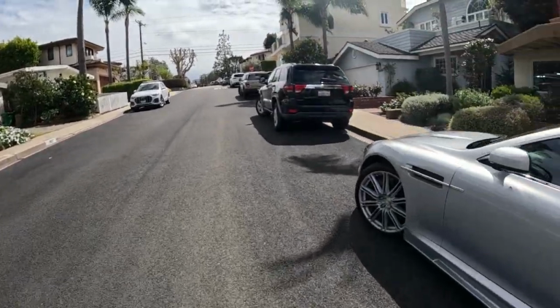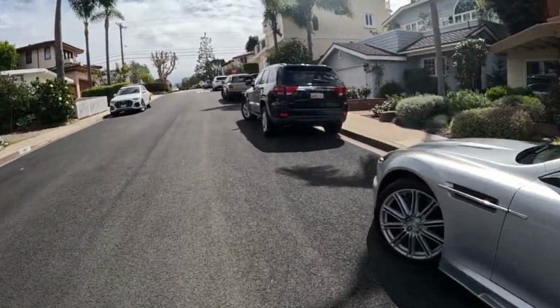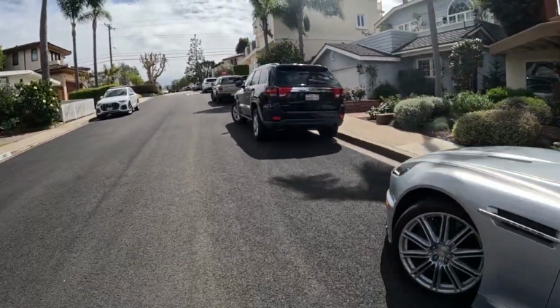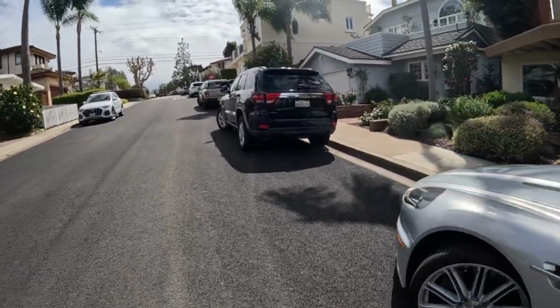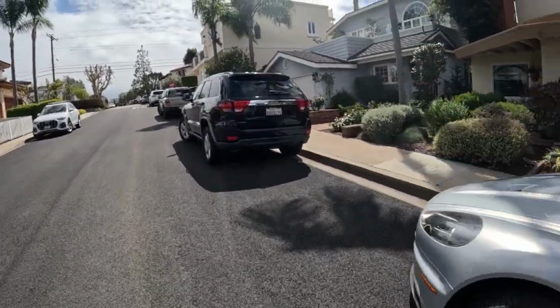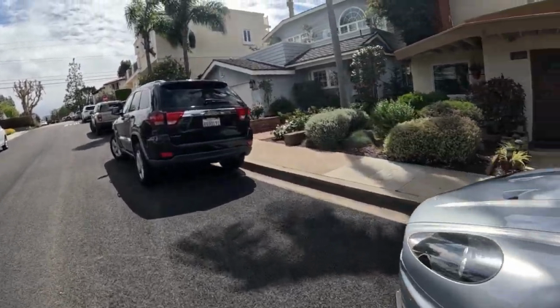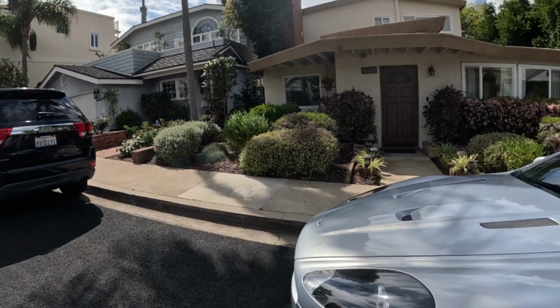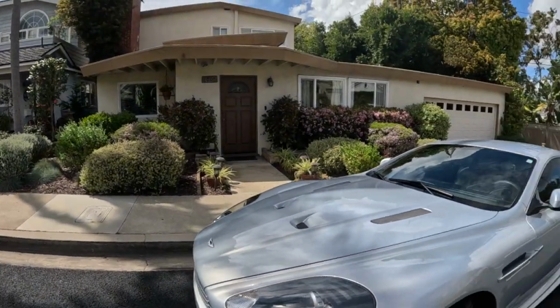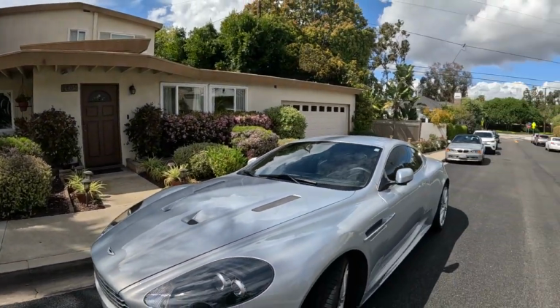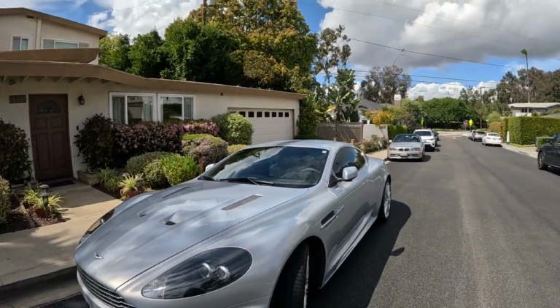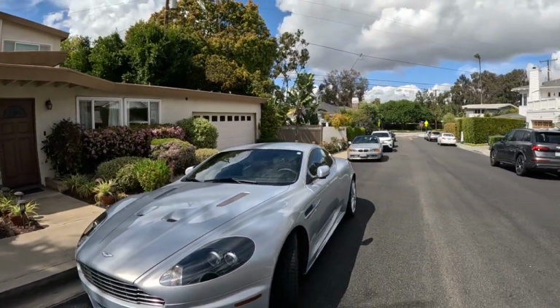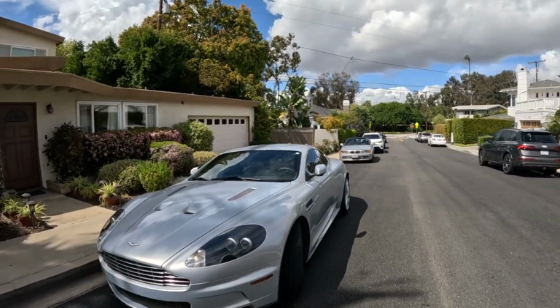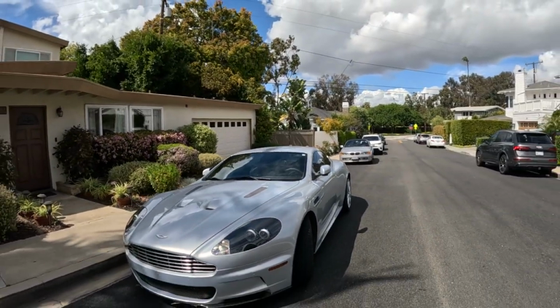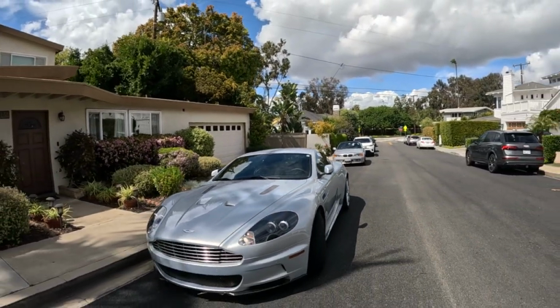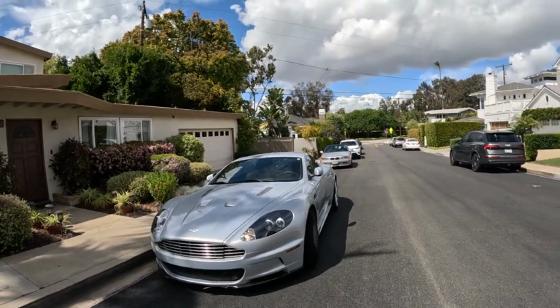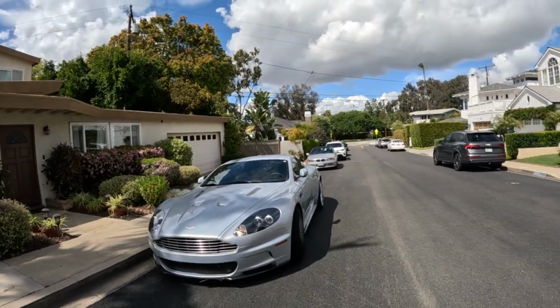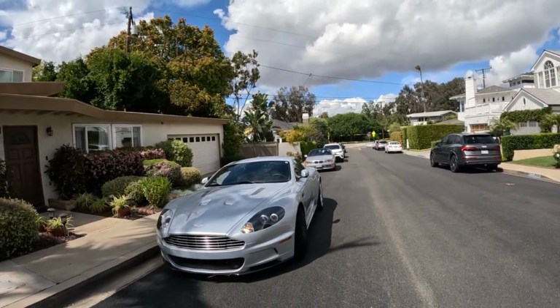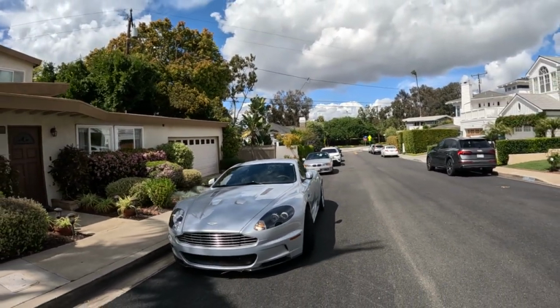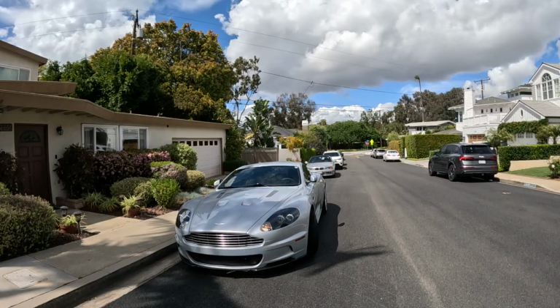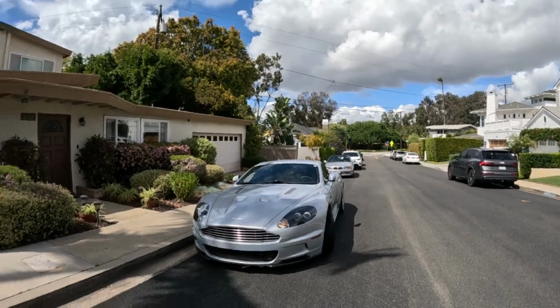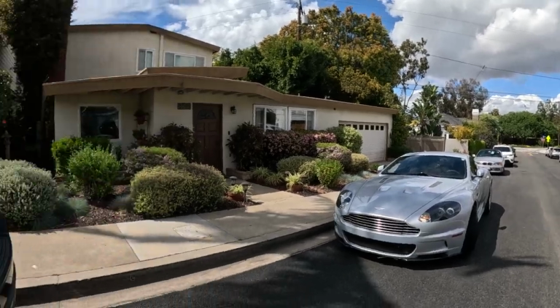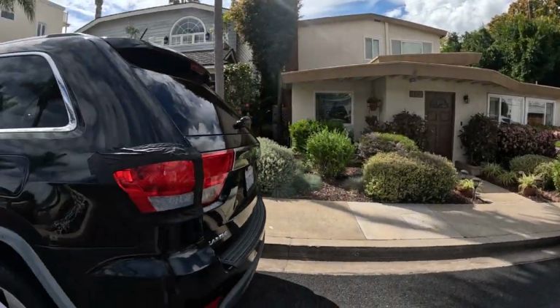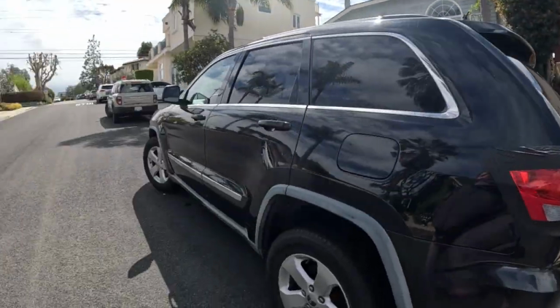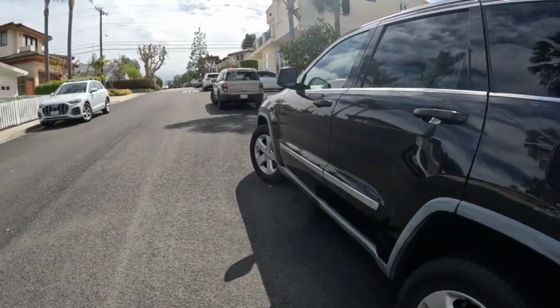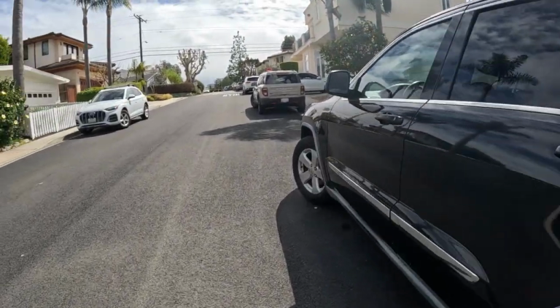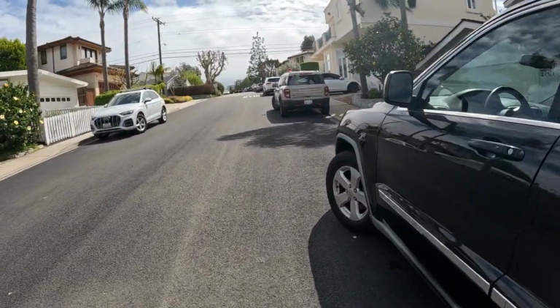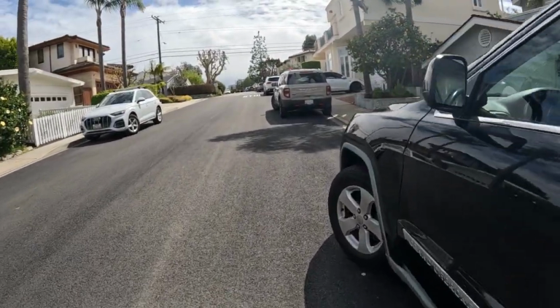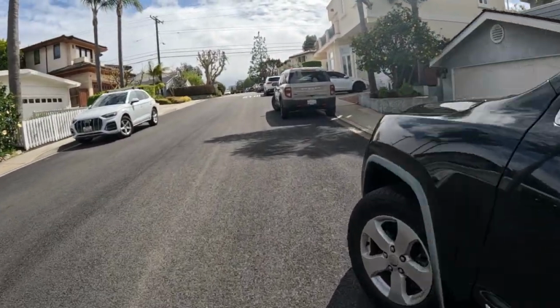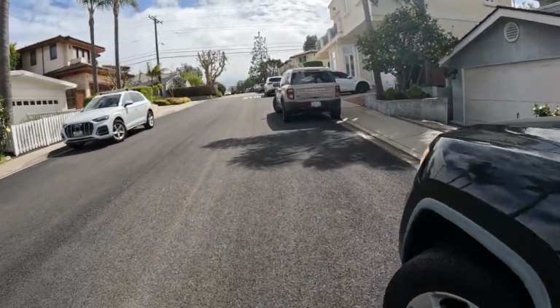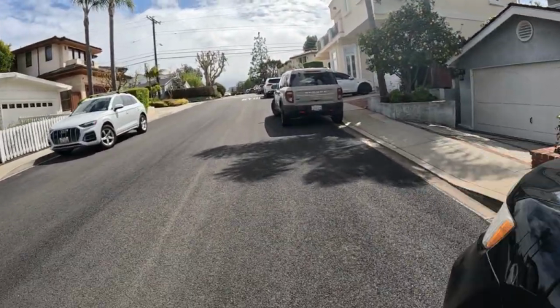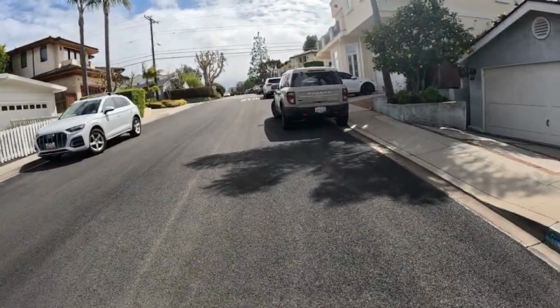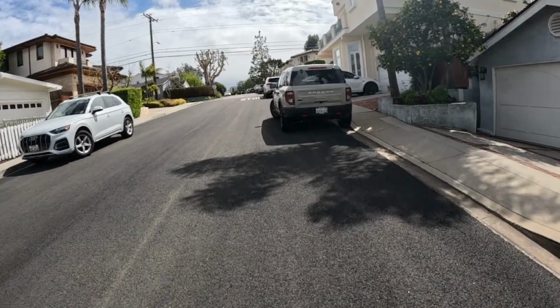I've seen one in person before, but I know I haven't seen one on the channel, so I'm not really sure of their value. It's a sporty looking car. Let's see what else we see on this street — off to a good start.